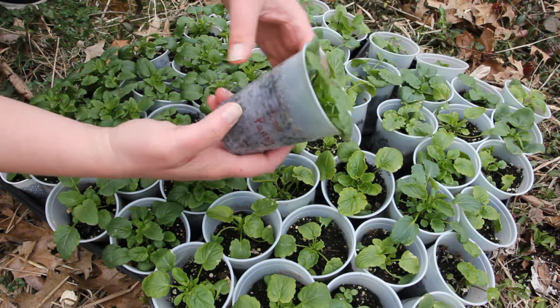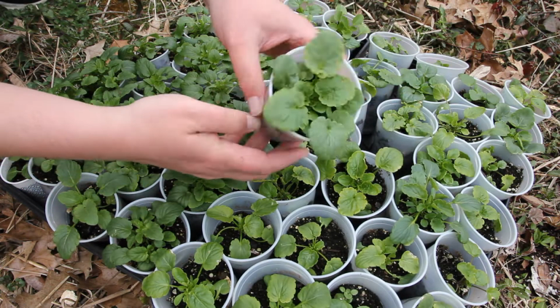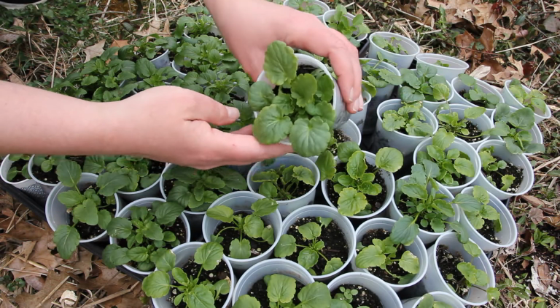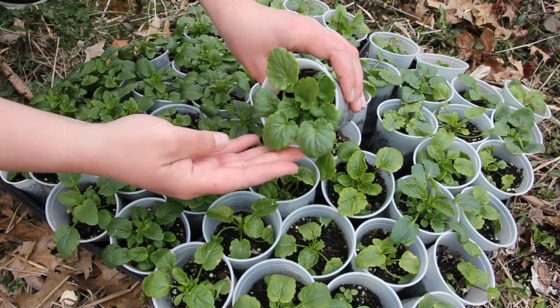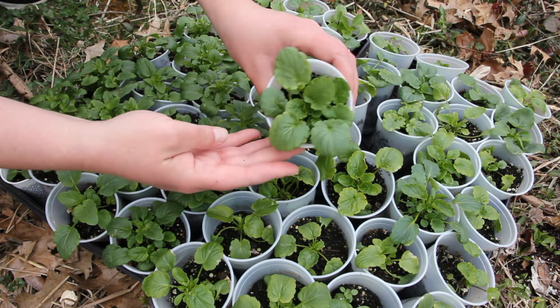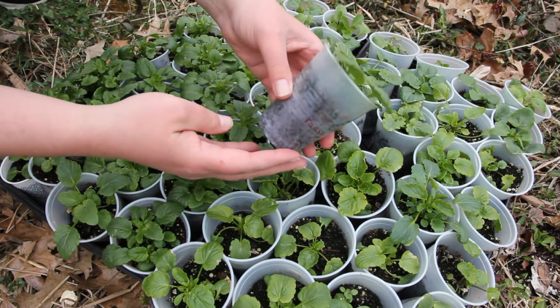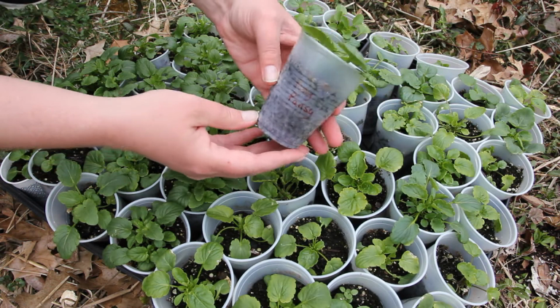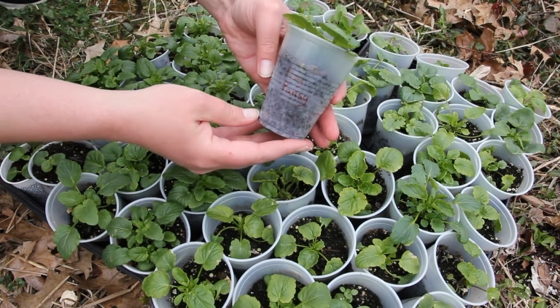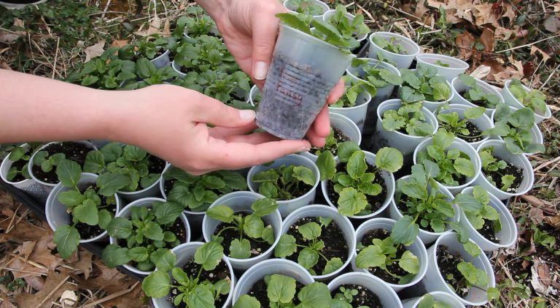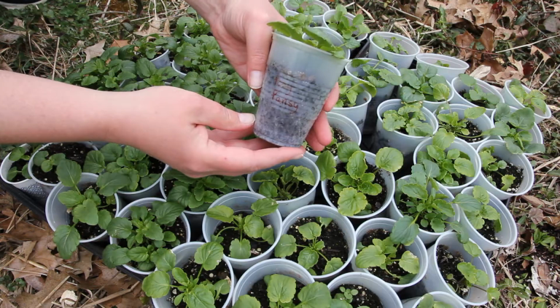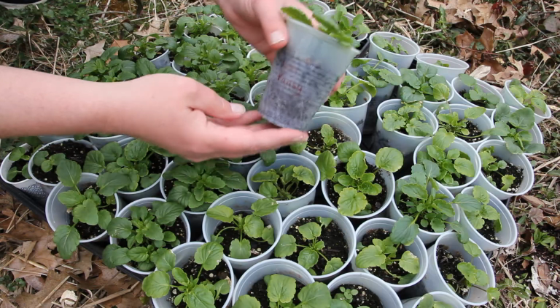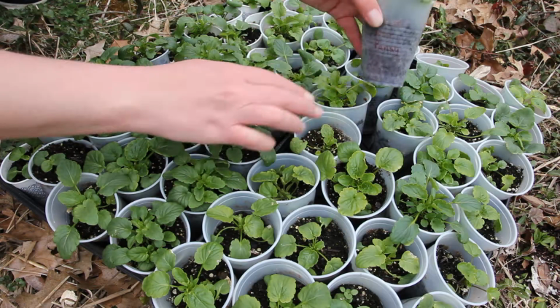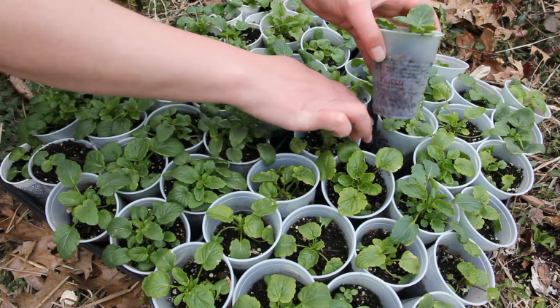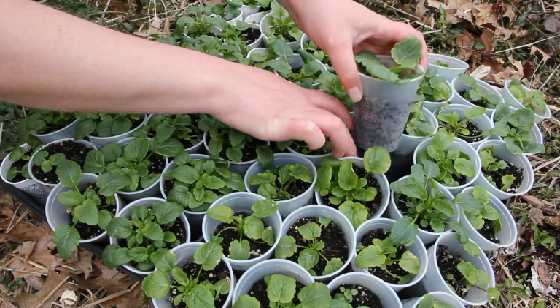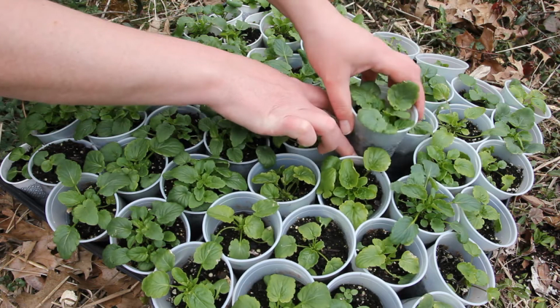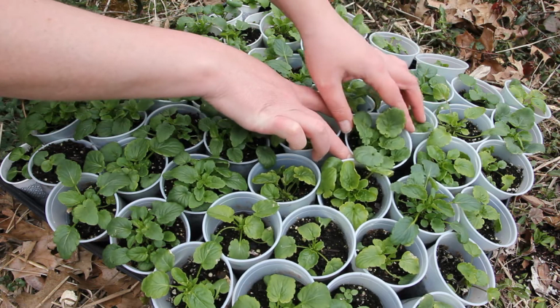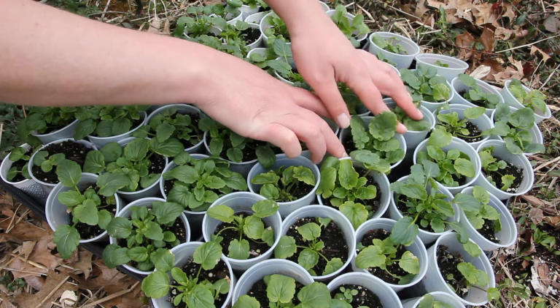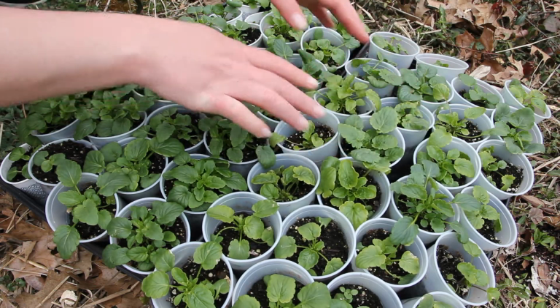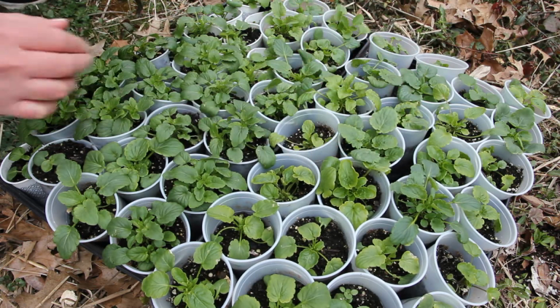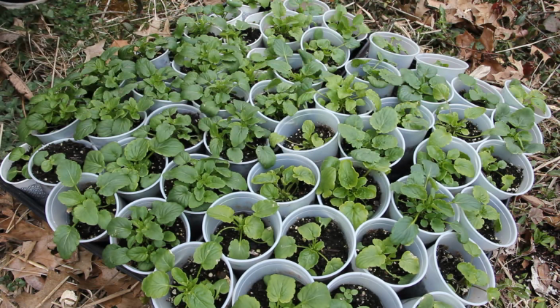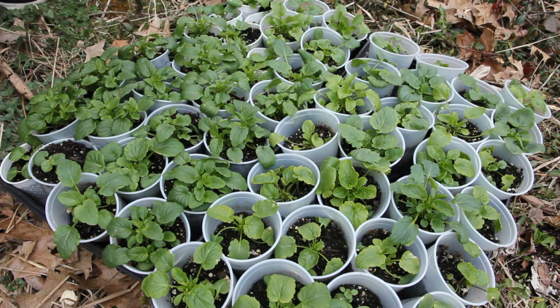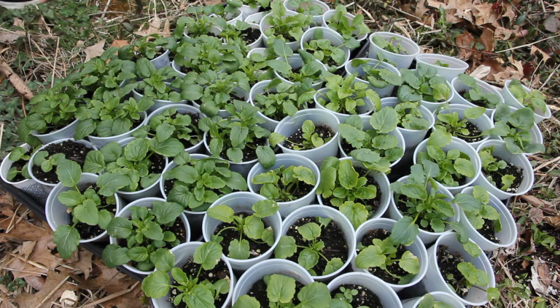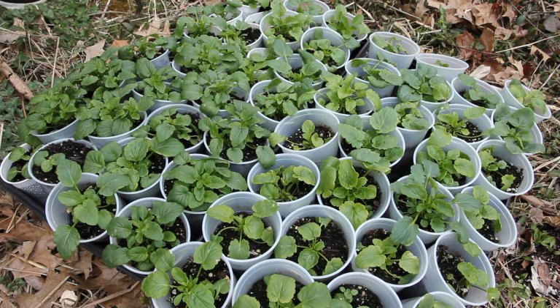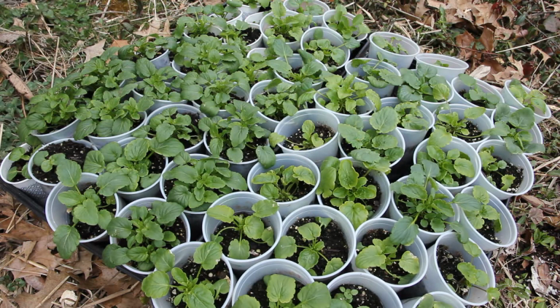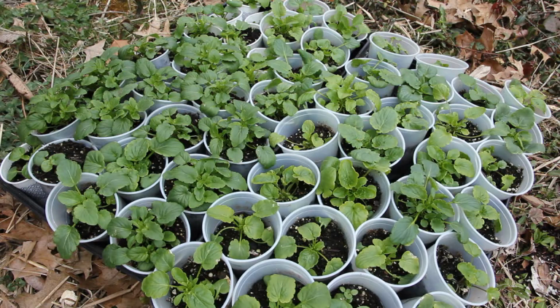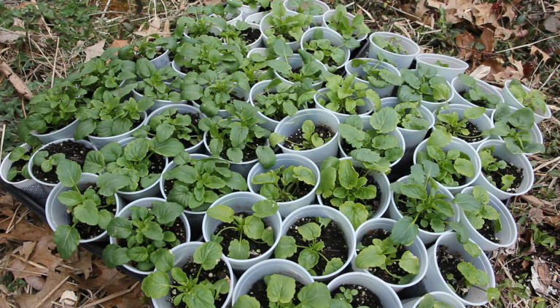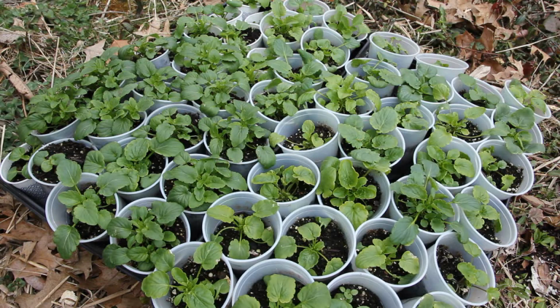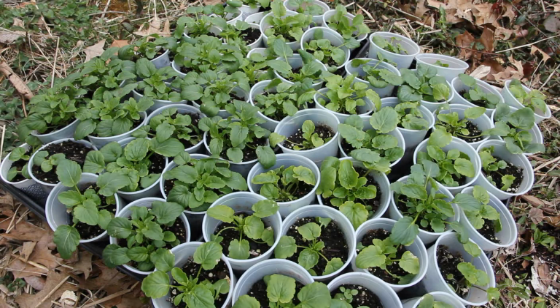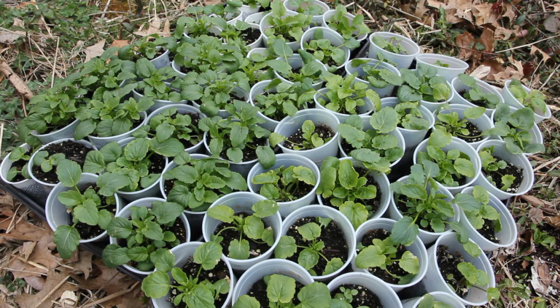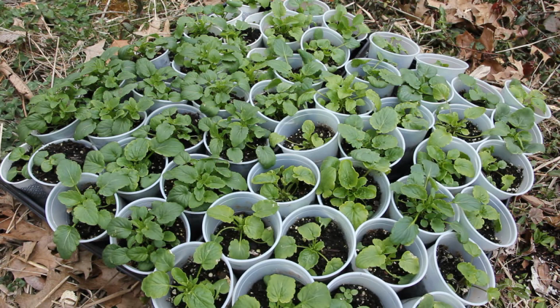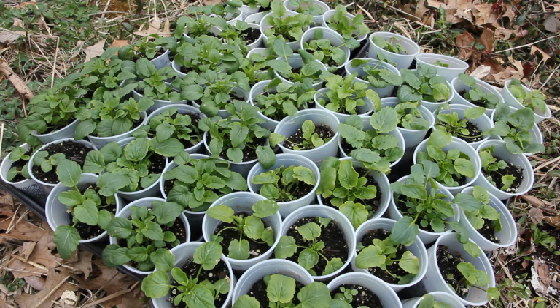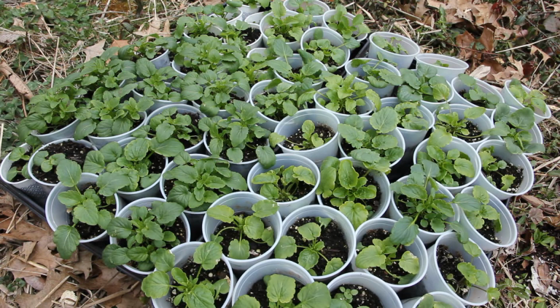We're about four weeks out from our average last frost date where I live, and this is the perfect time to get these pansies planted in the ground. Pansies do like cool weather and they can handle frost.